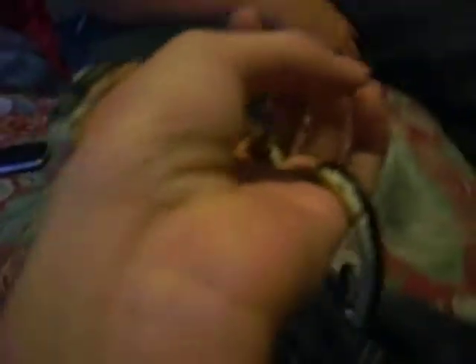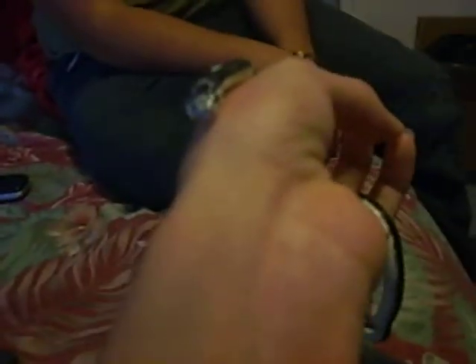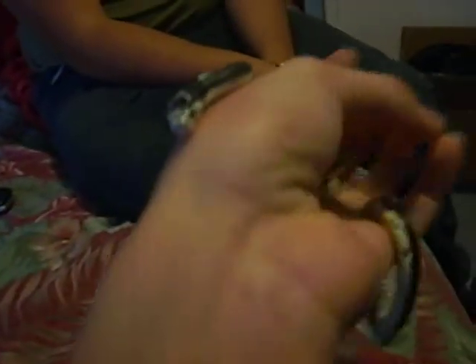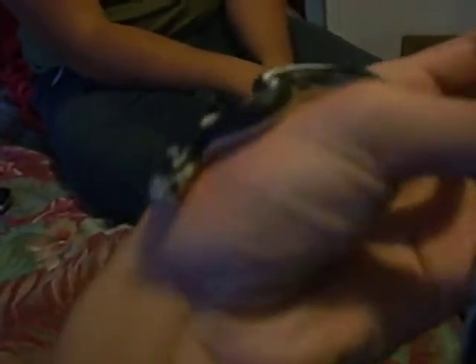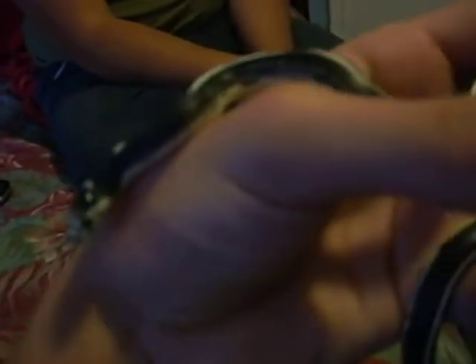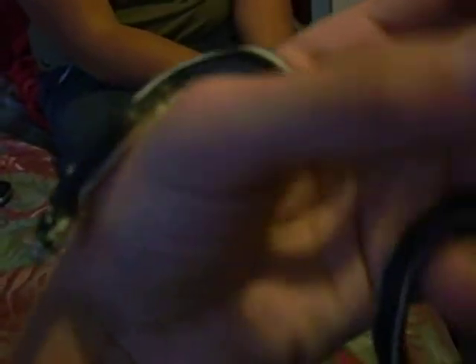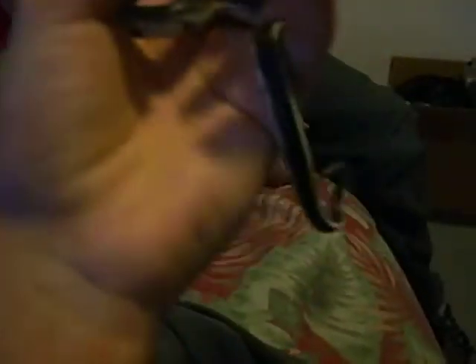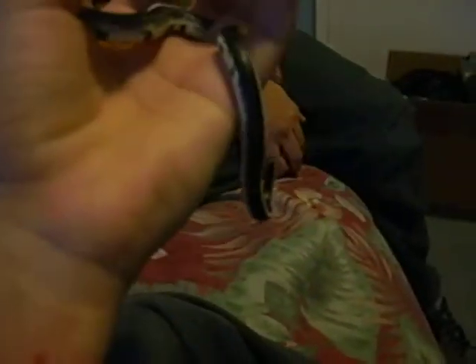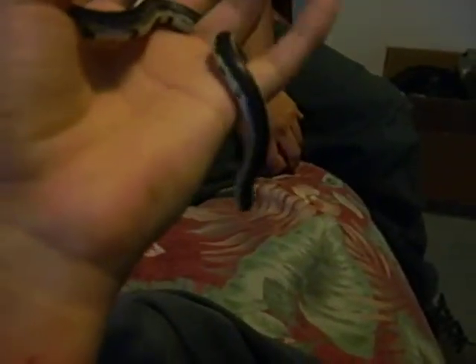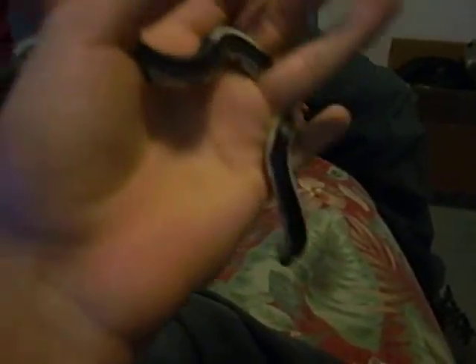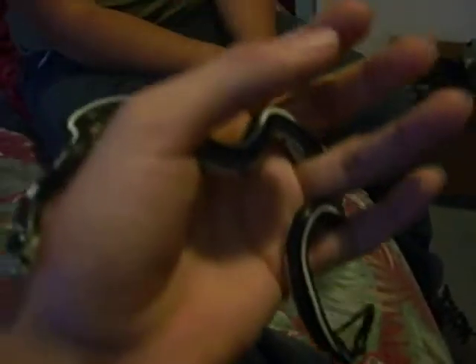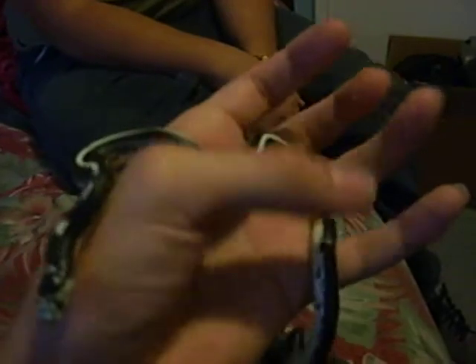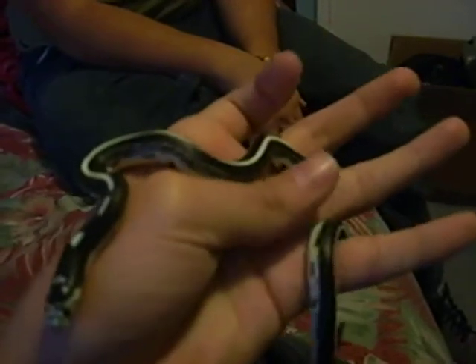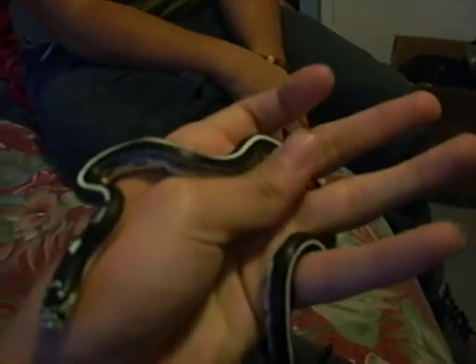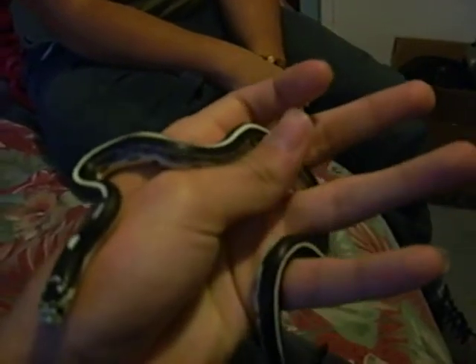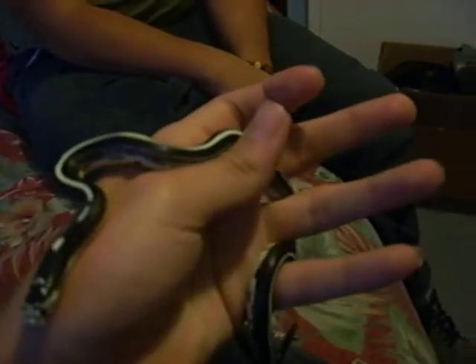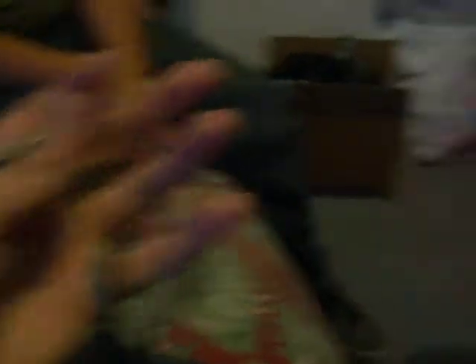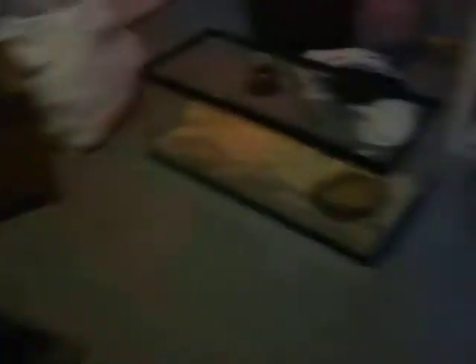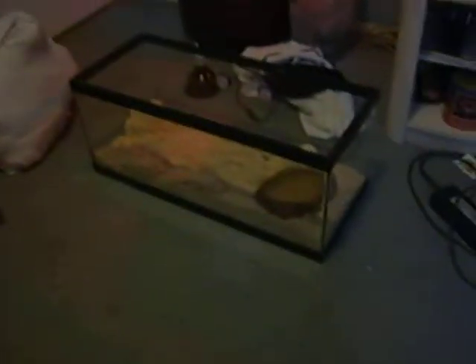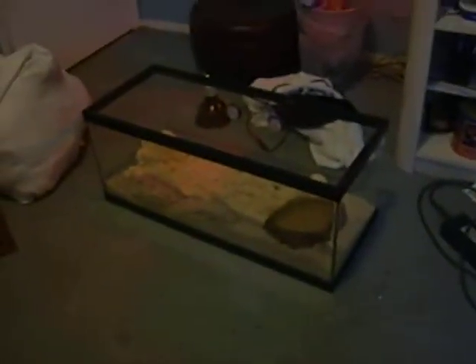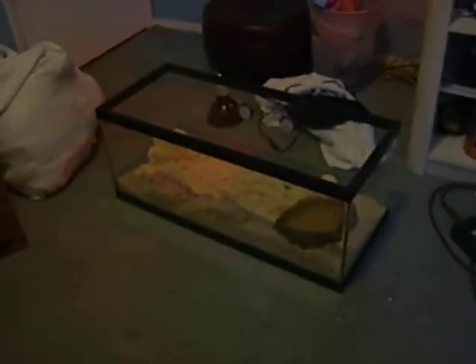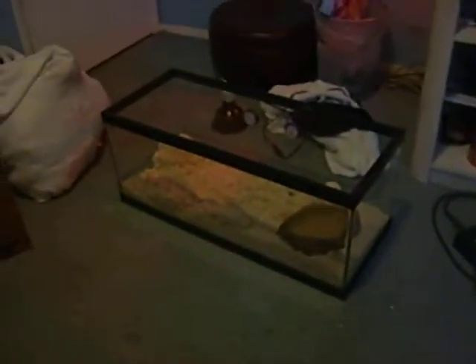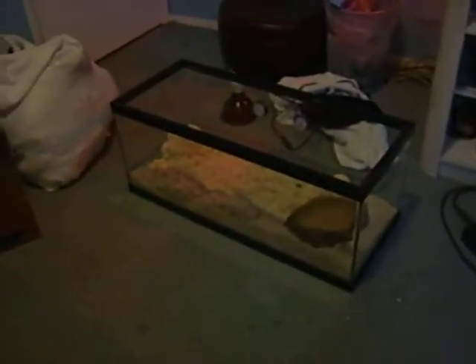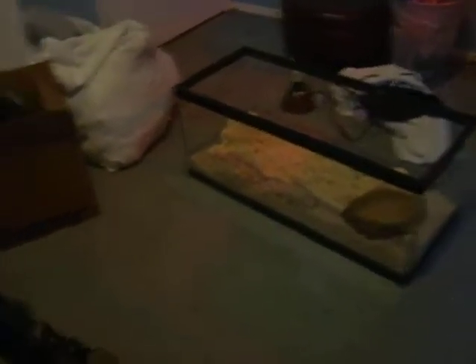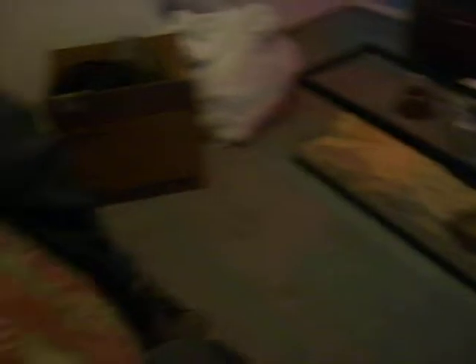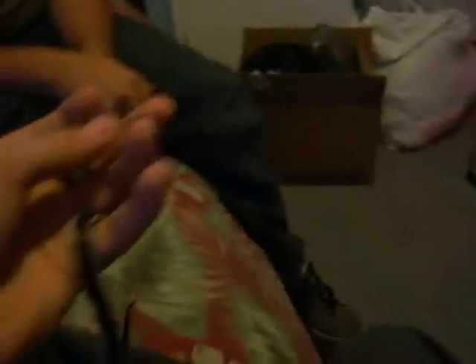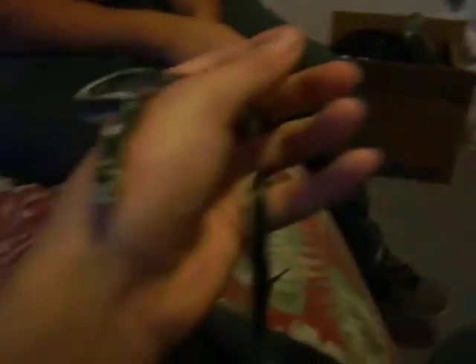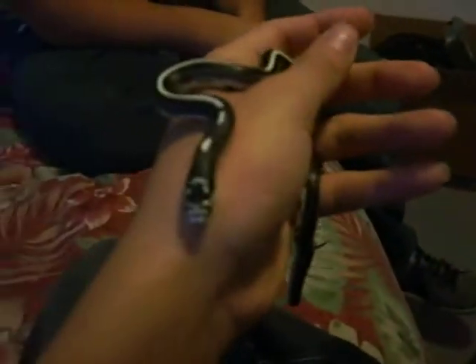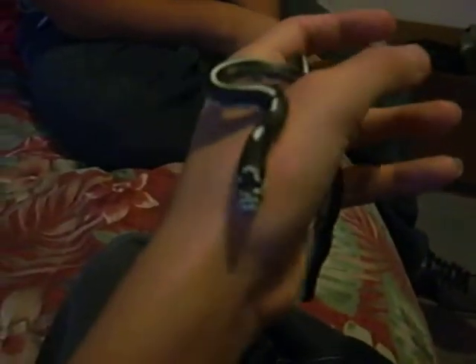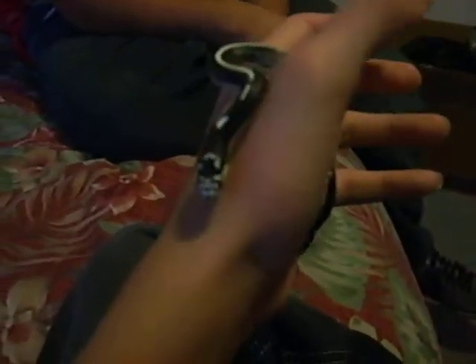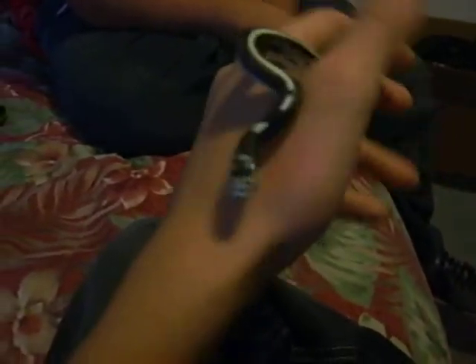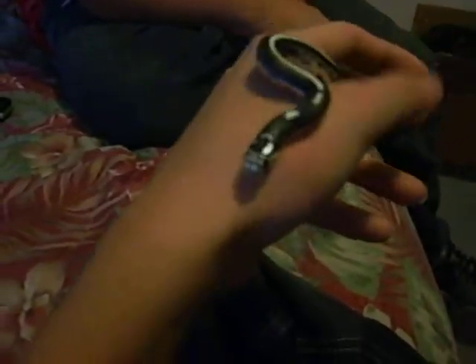I don't know if you can see it, but he has that smiley face right there, which is really cool. He just got him today, and he's really calm and cool. And that's the tank he'll be staying in — it's not much, but he'll be buying more stuff real soon.